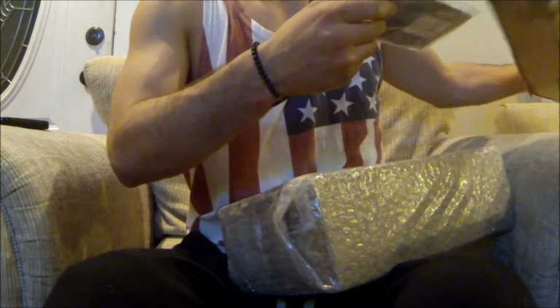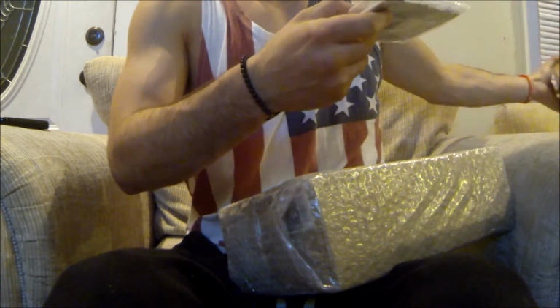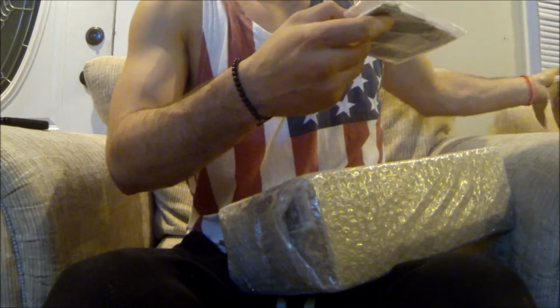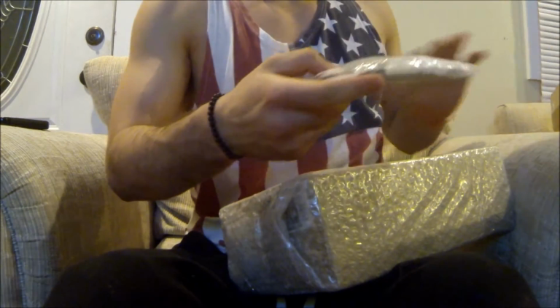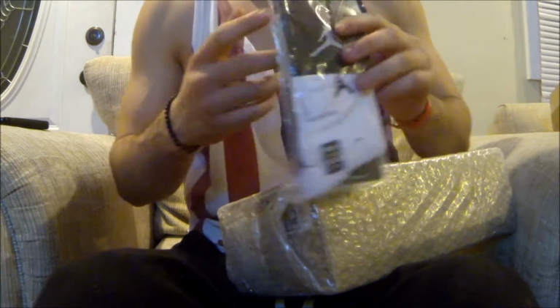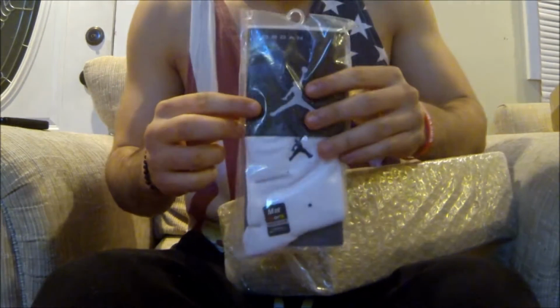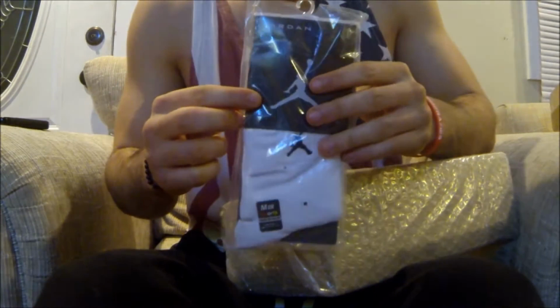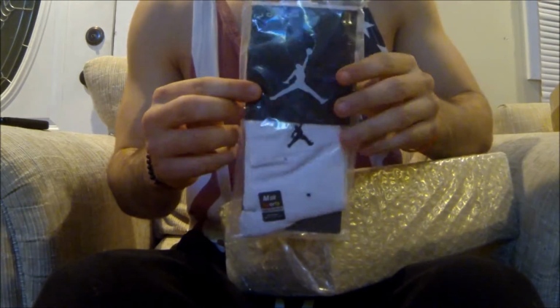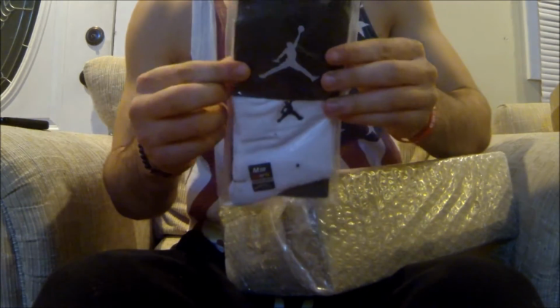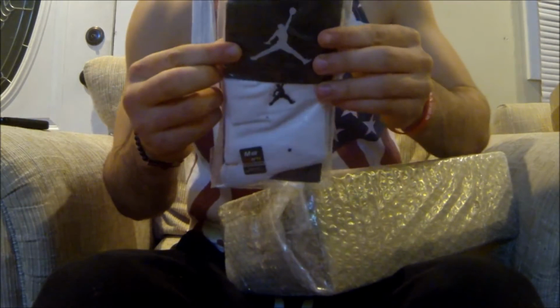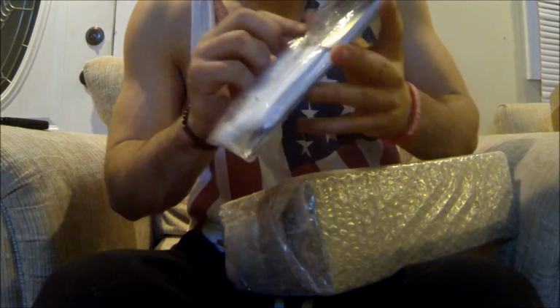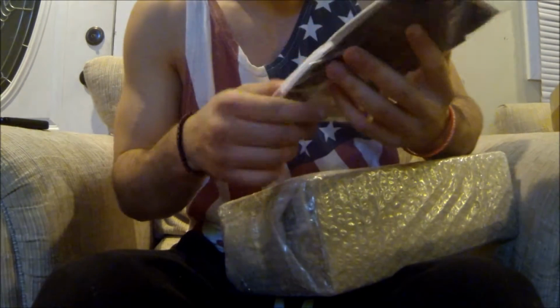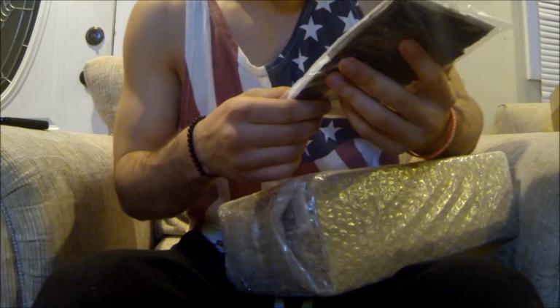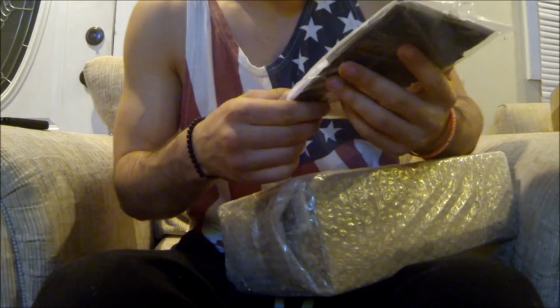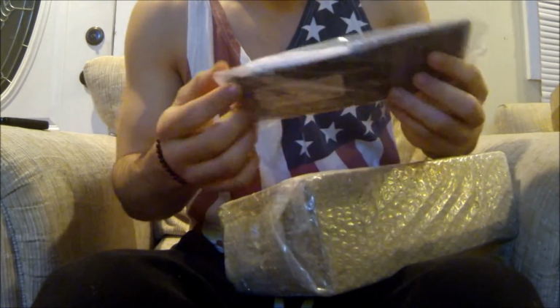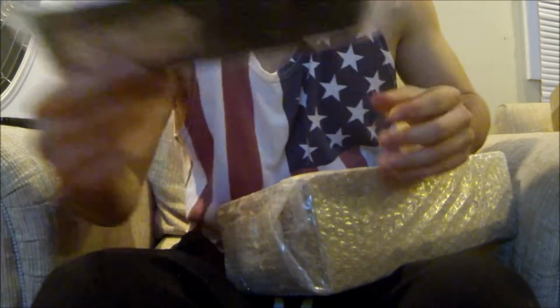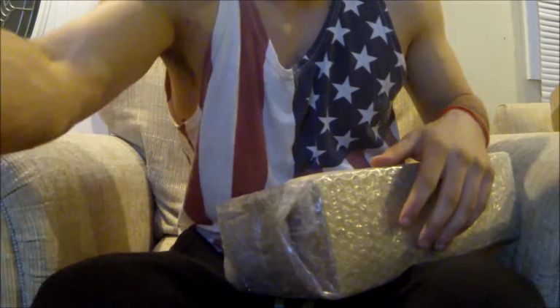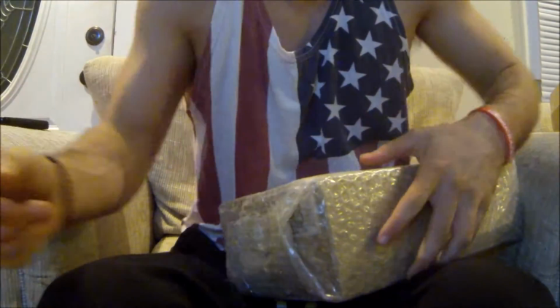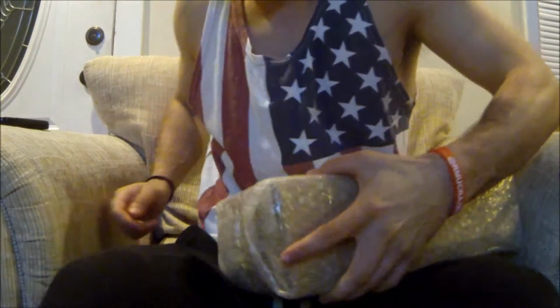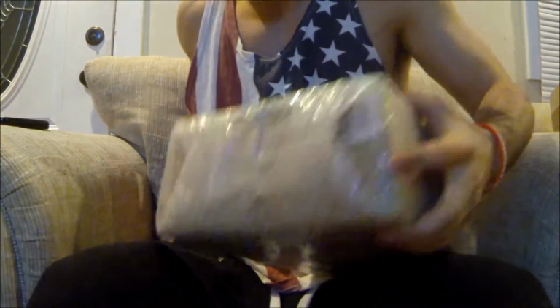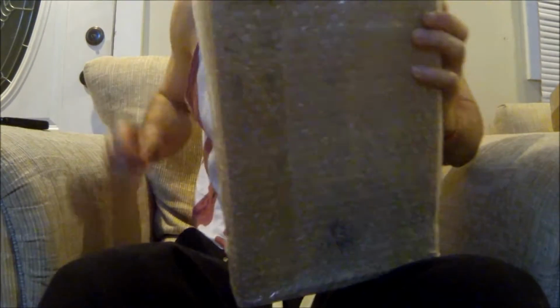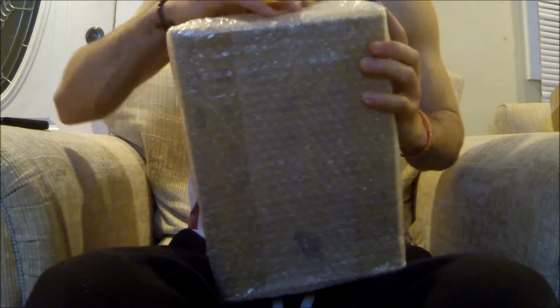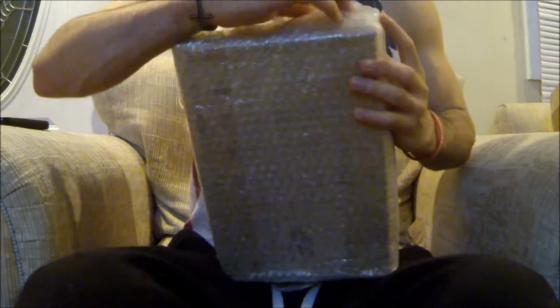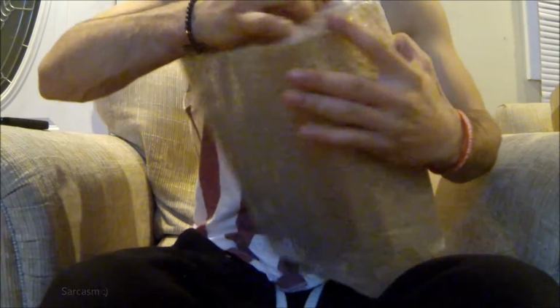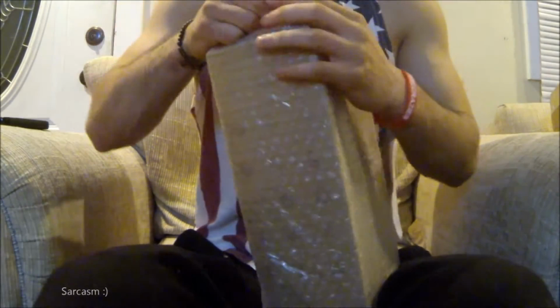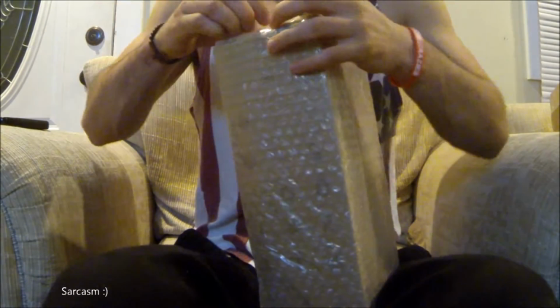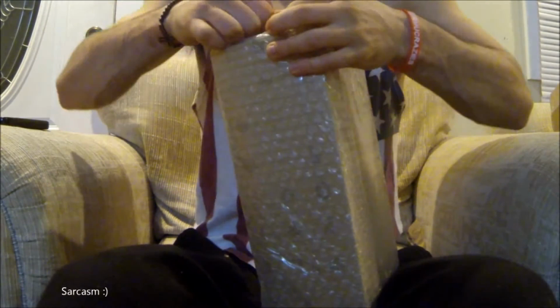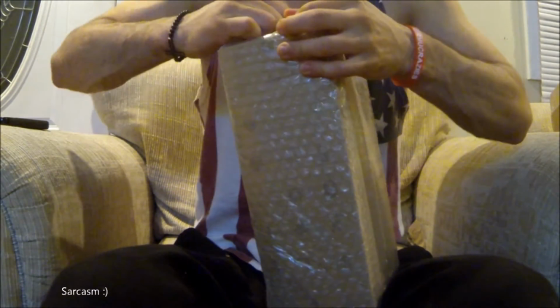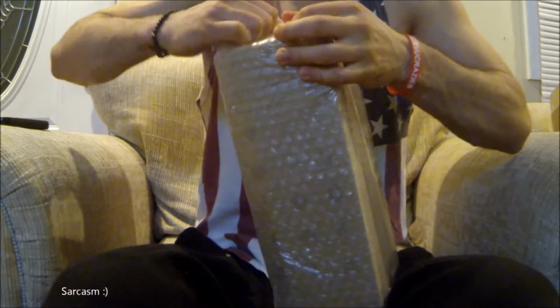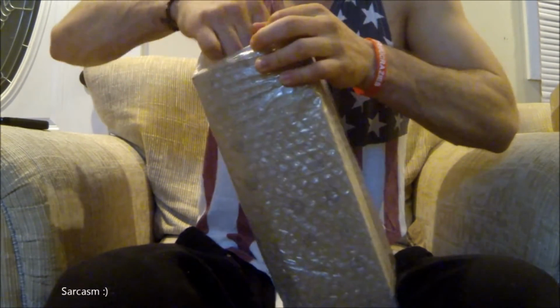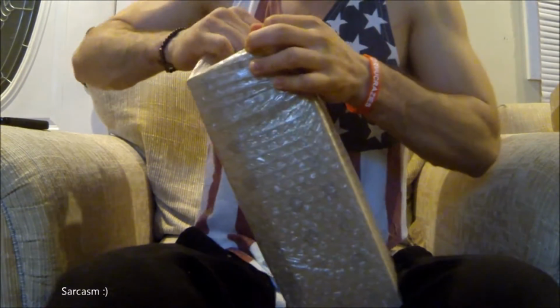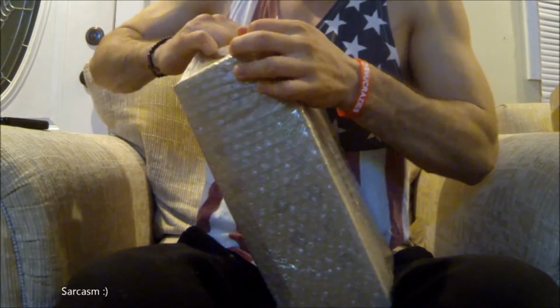Hey look, they gave me some free Jordan socks. That's pretty nice of them. I don't know how they know my size or anything, so it's kind of random, but it's nice.